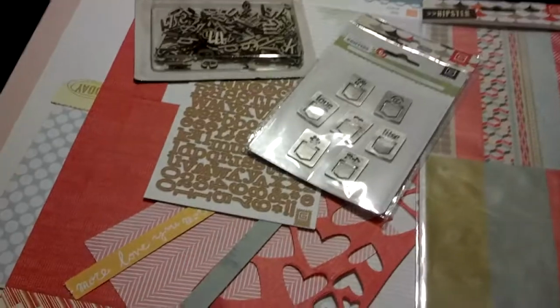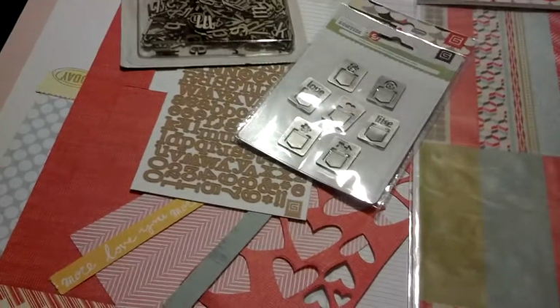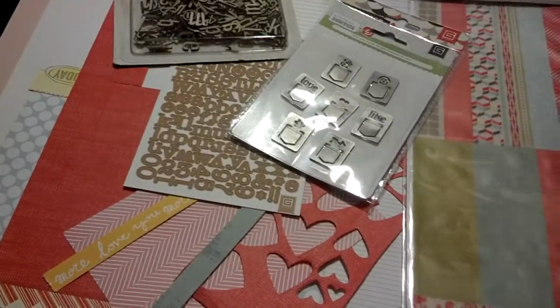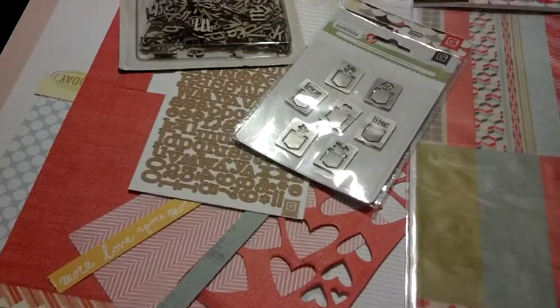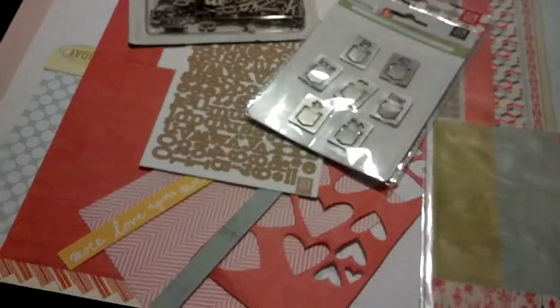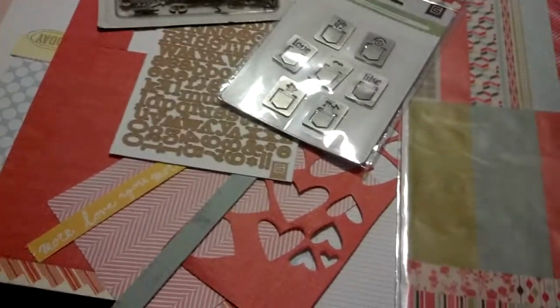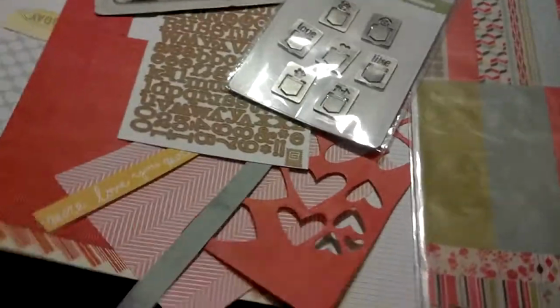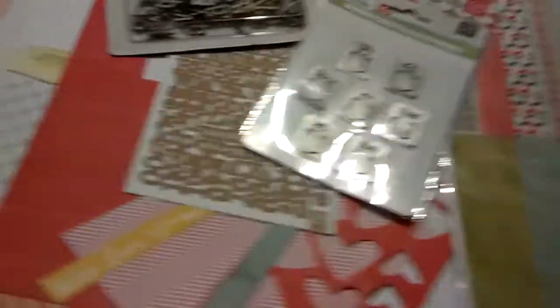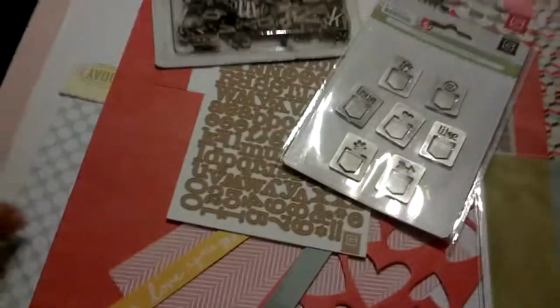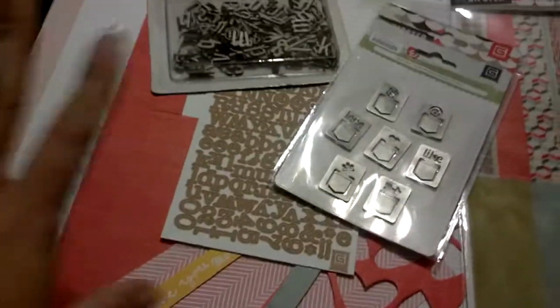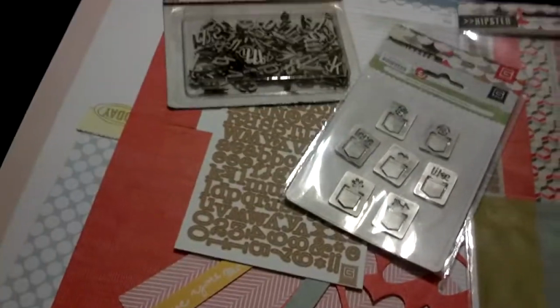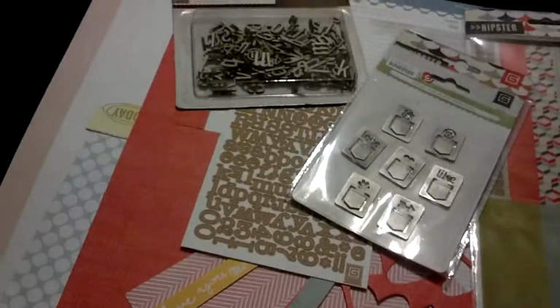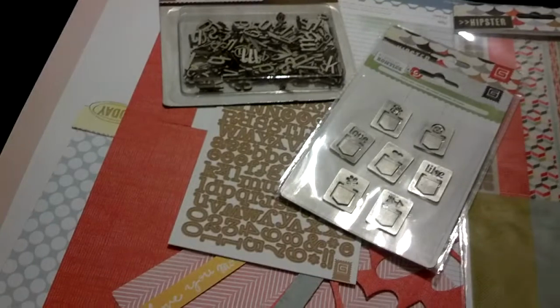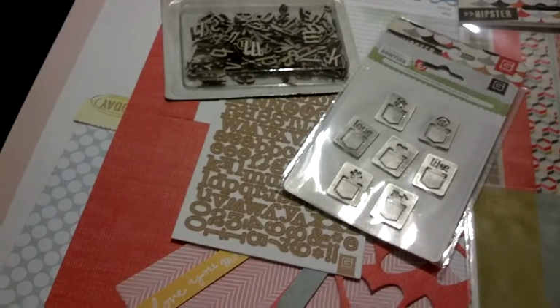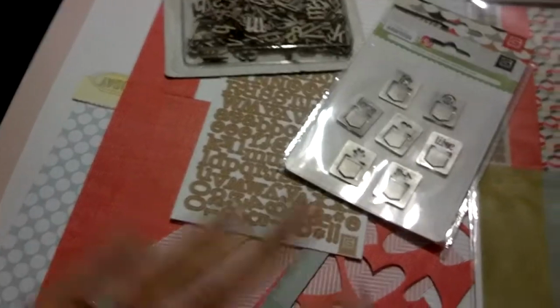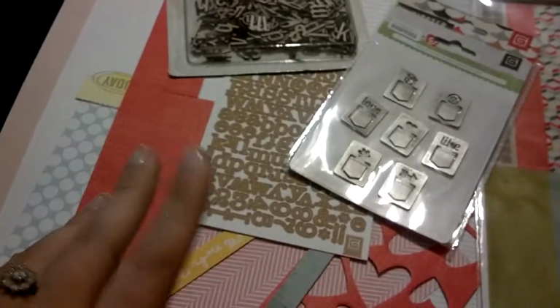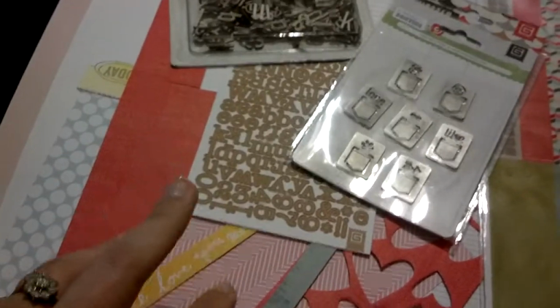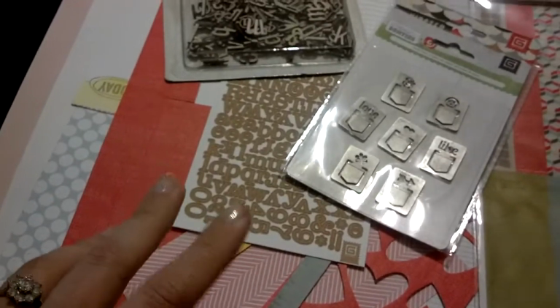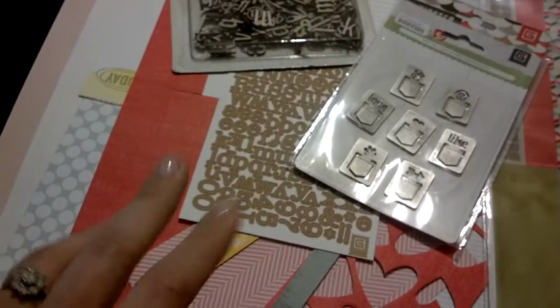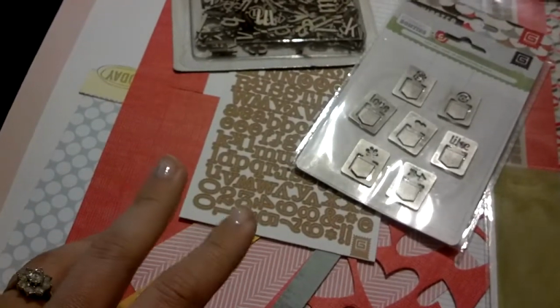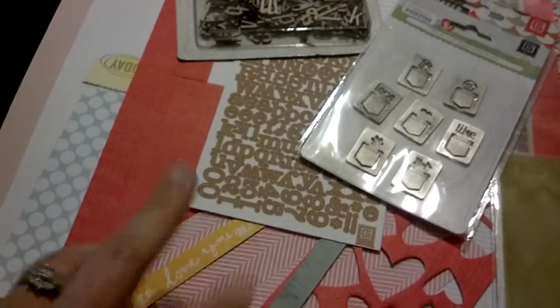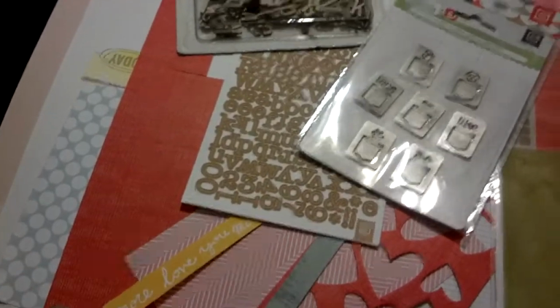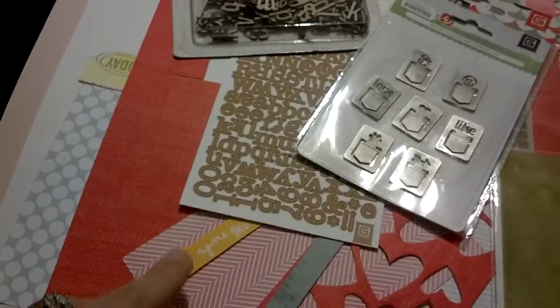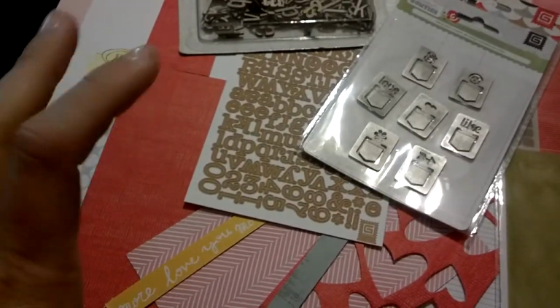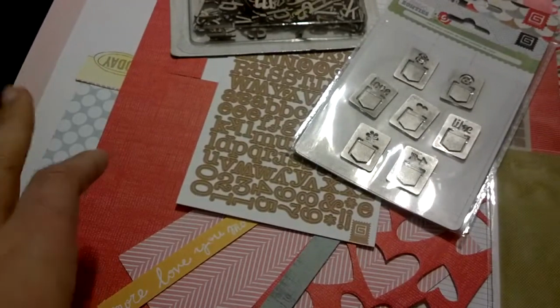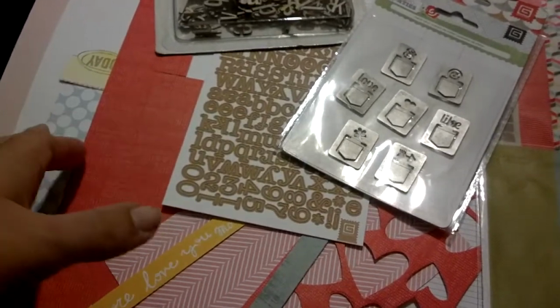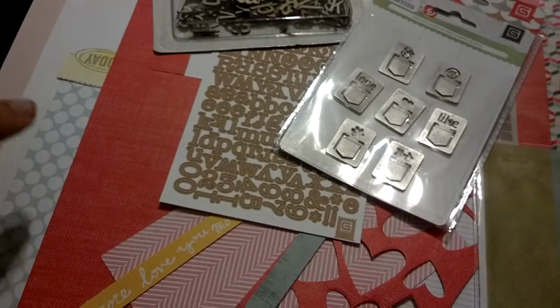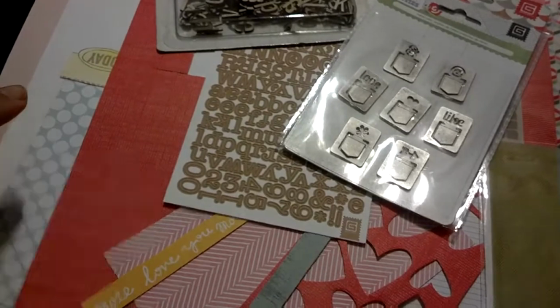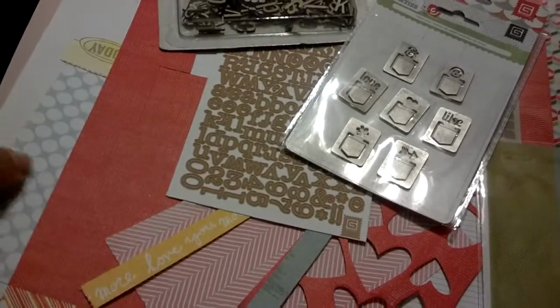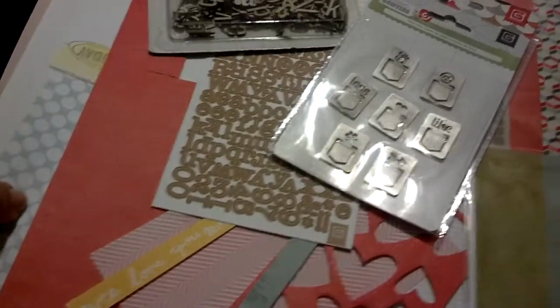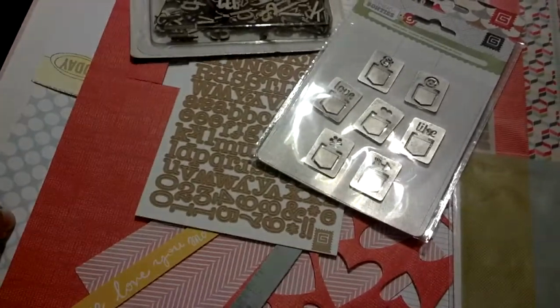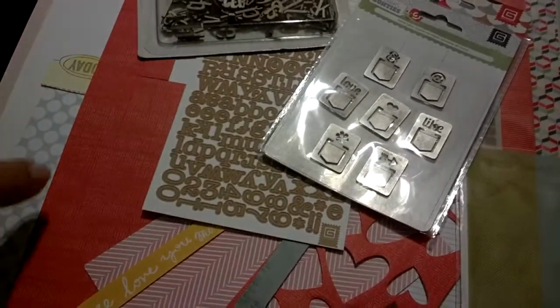Hey guys, it's Tiff and I have kind of an impromptu video for you. I just basically wanted to show you what extras I had left over from last month's kit, which was the planetarium kit.